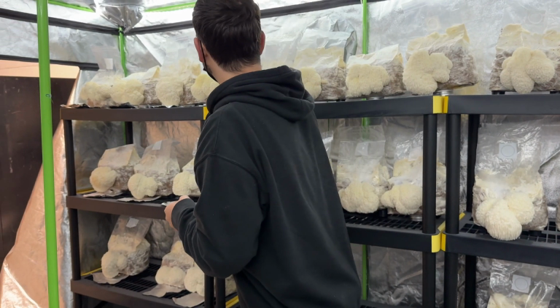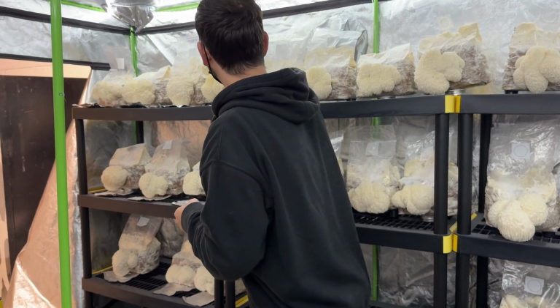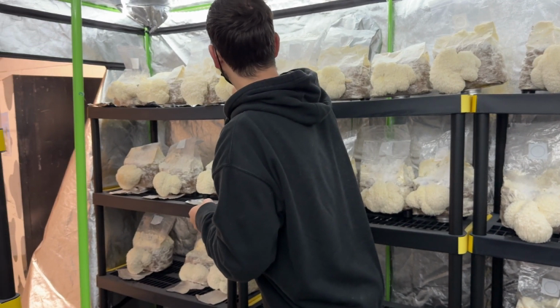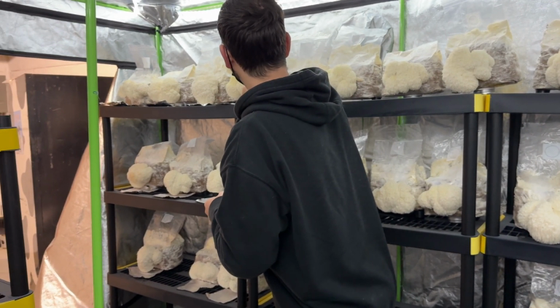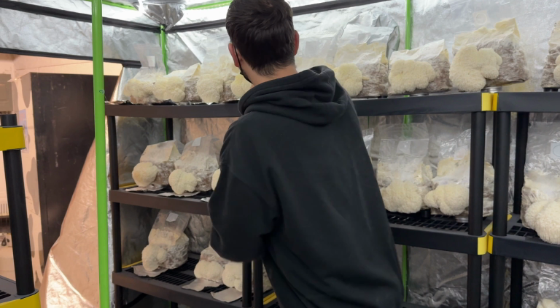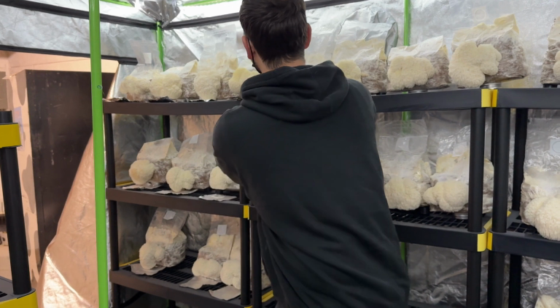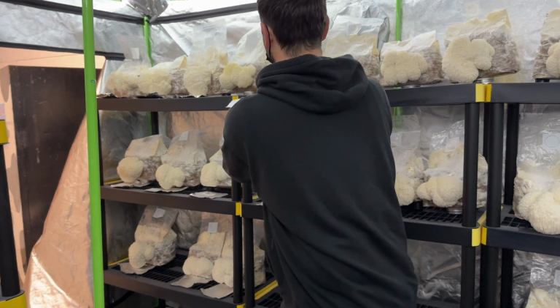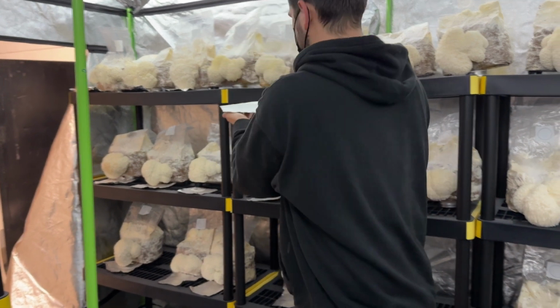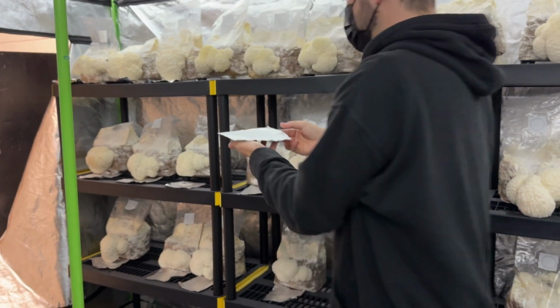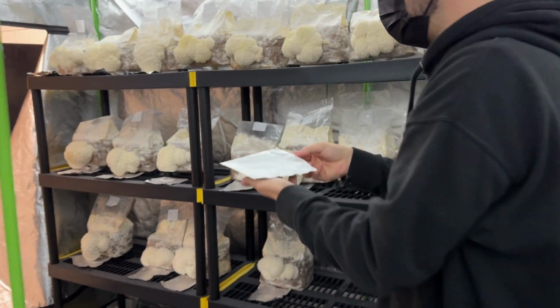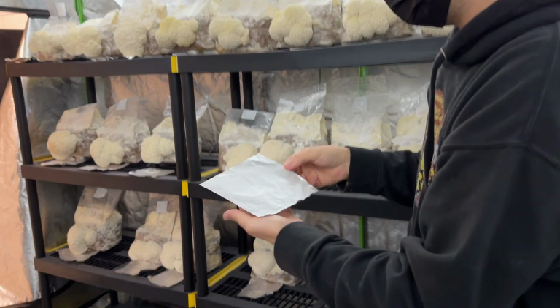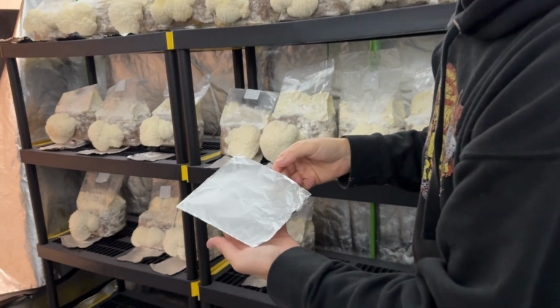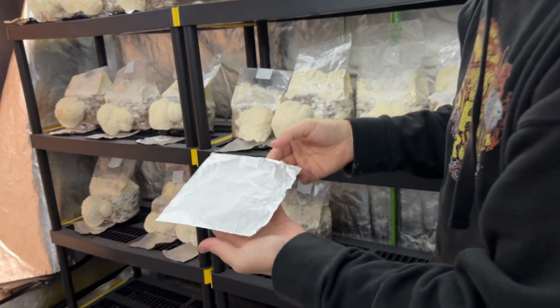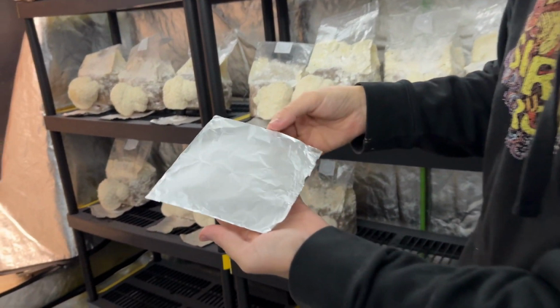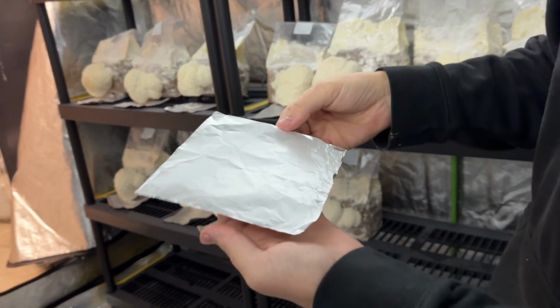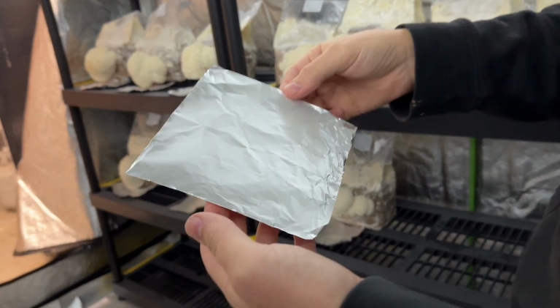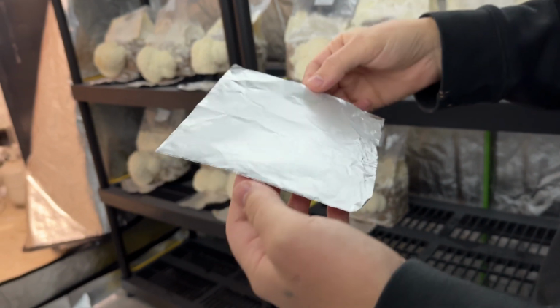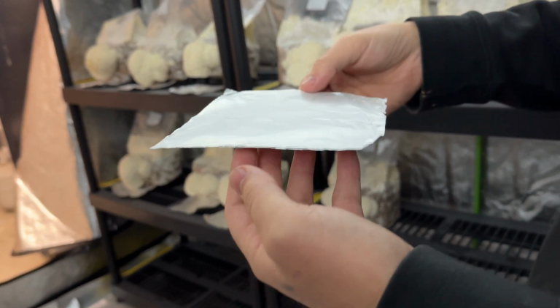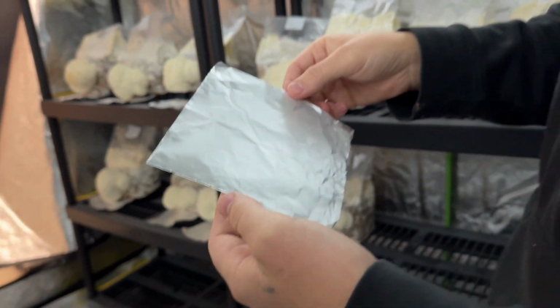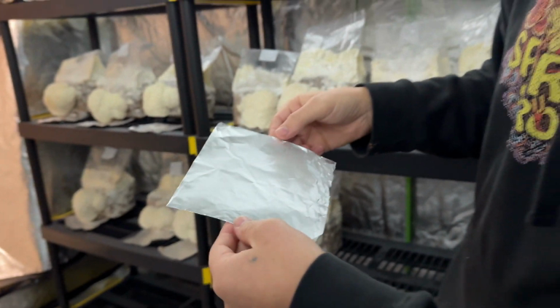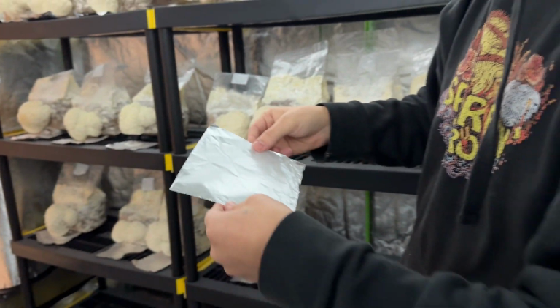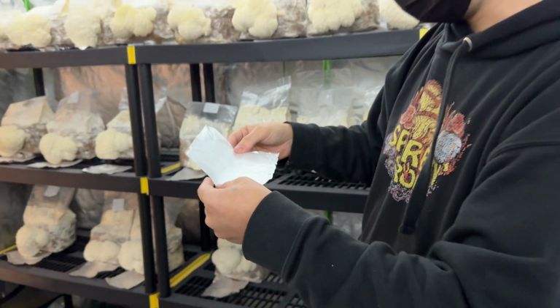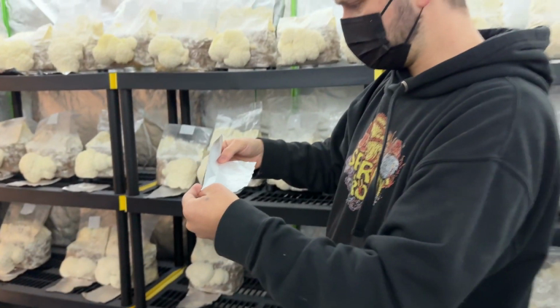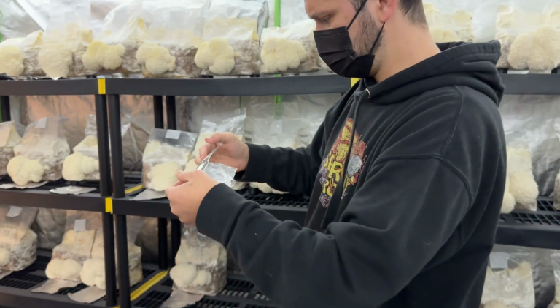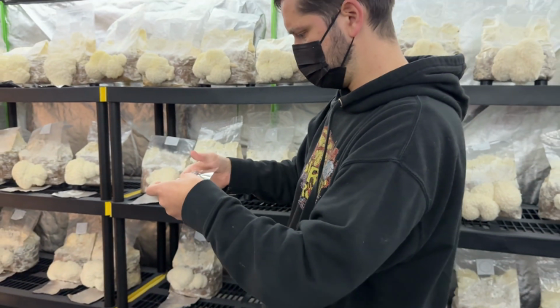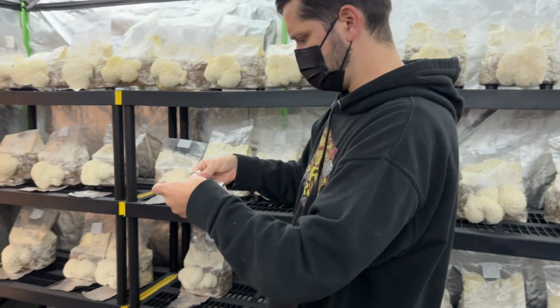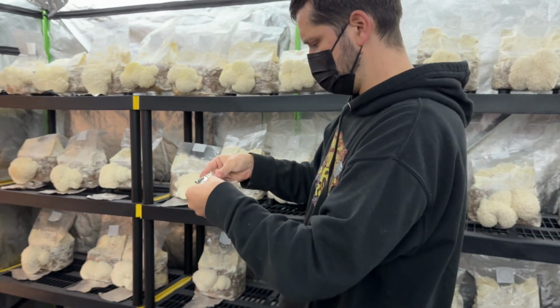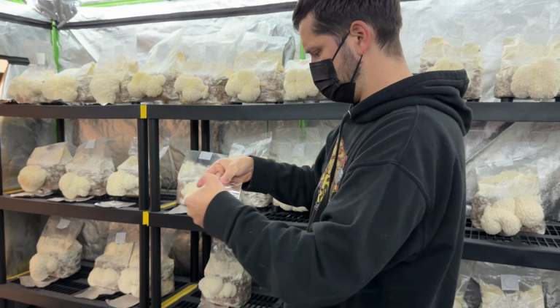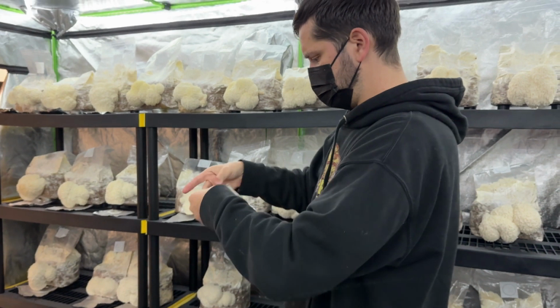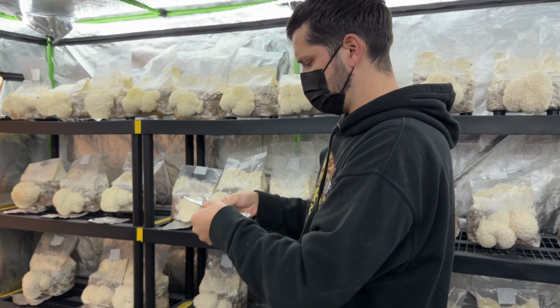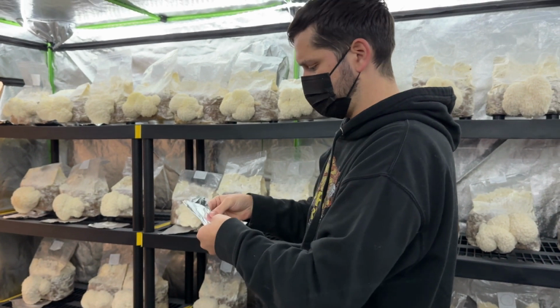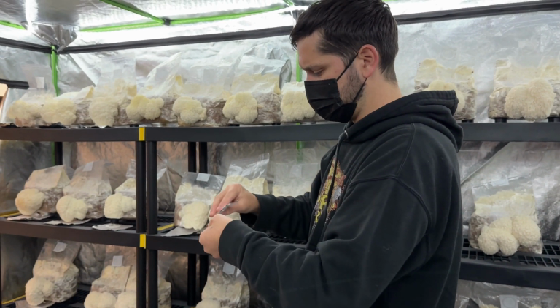This one is completely covered. Even though you can't see it because the spores are white, you can feel it.